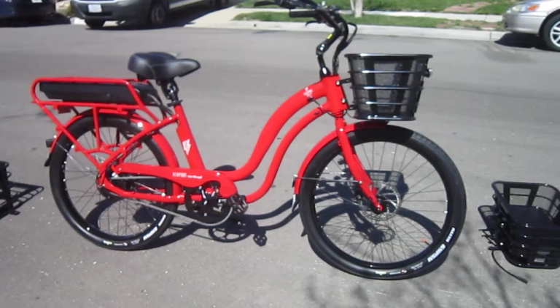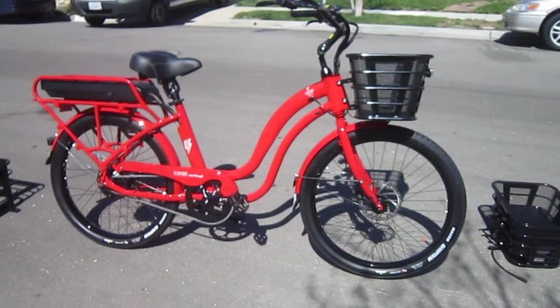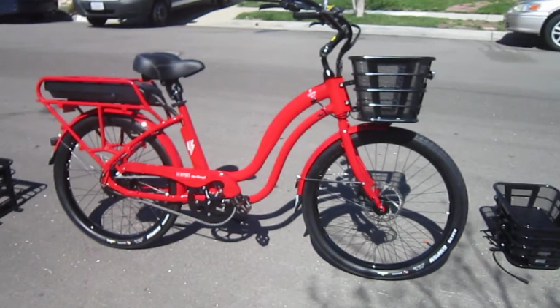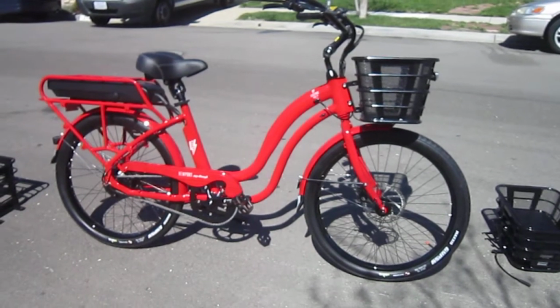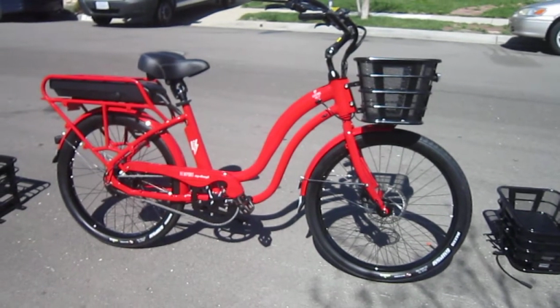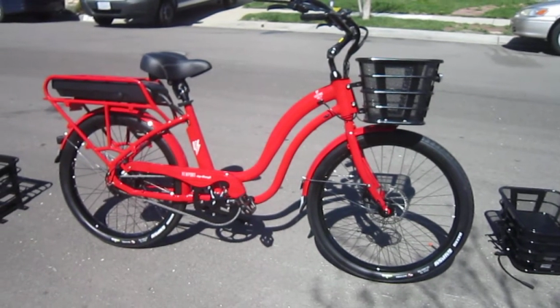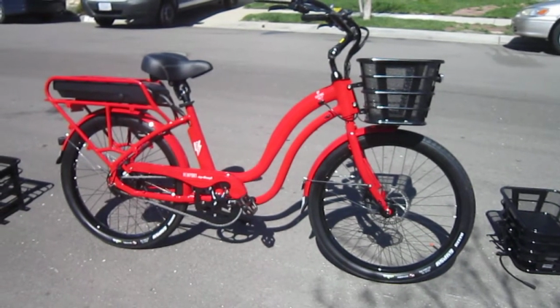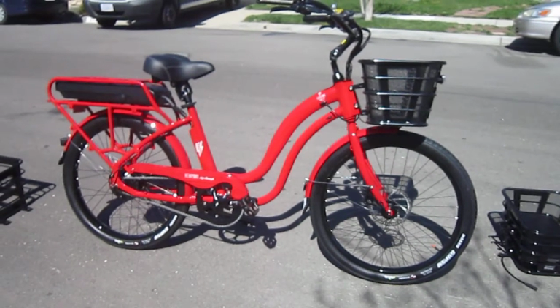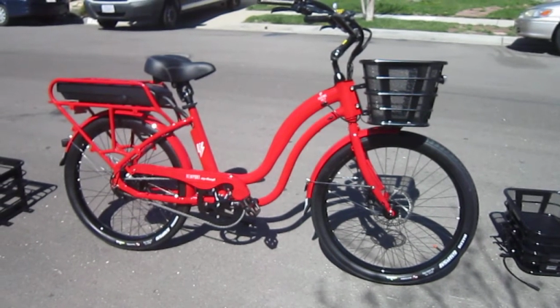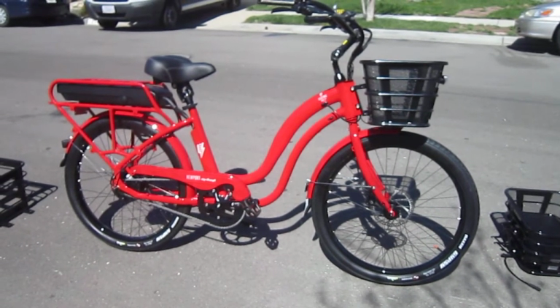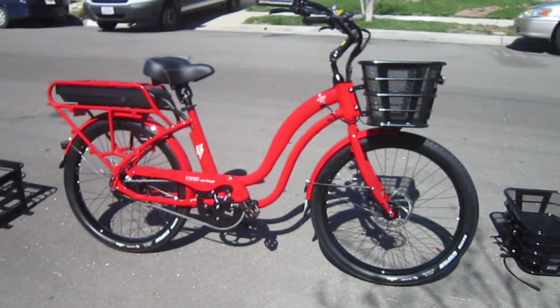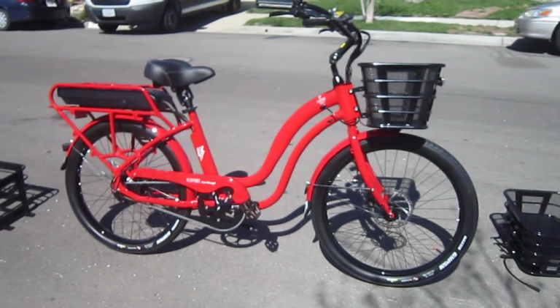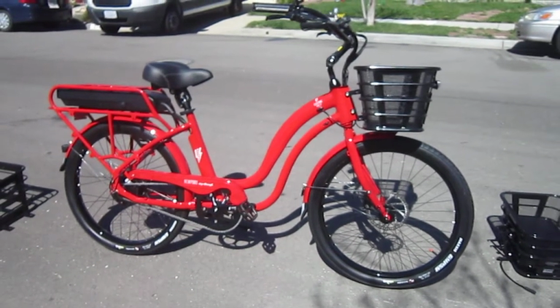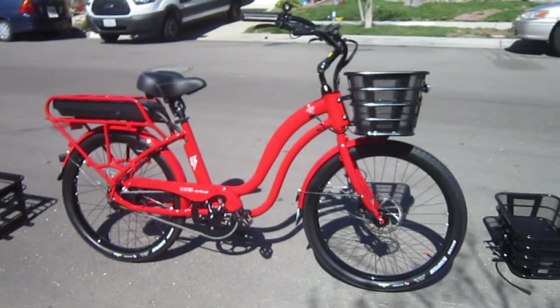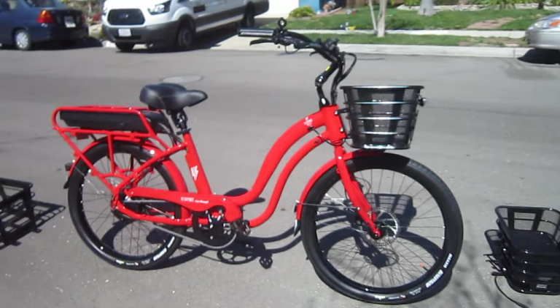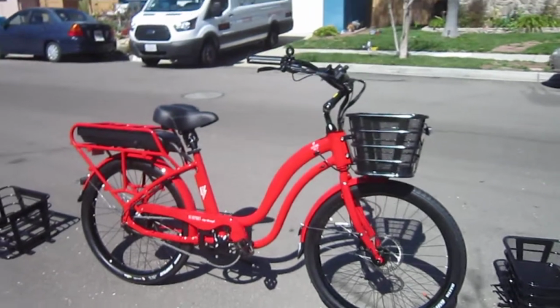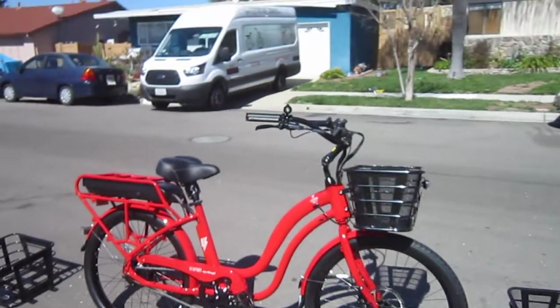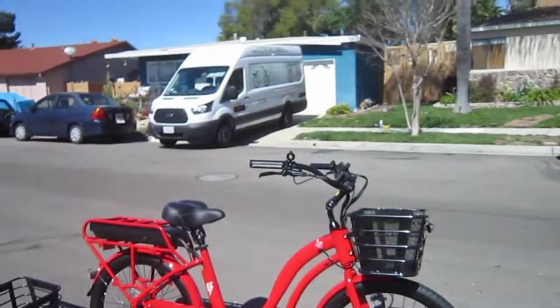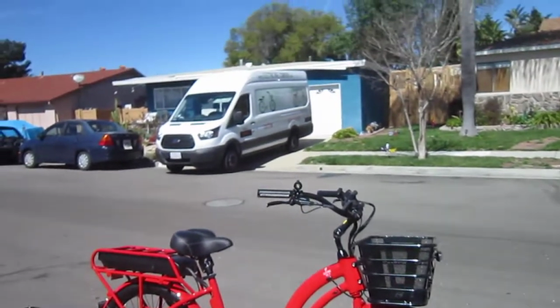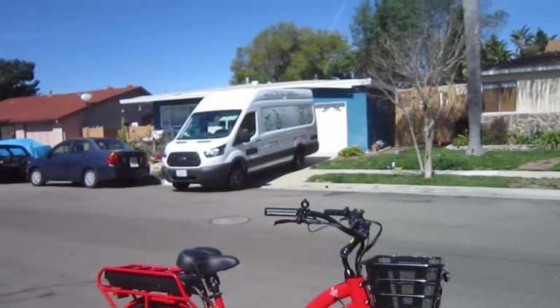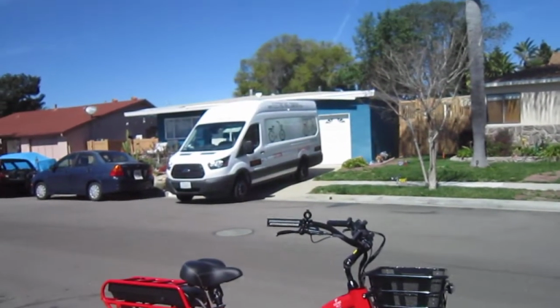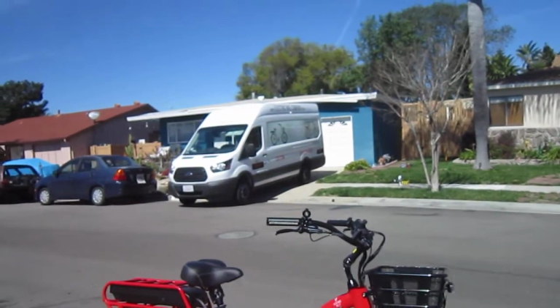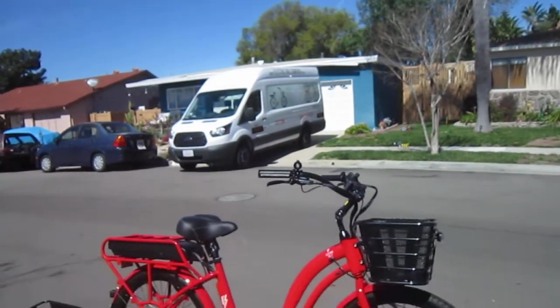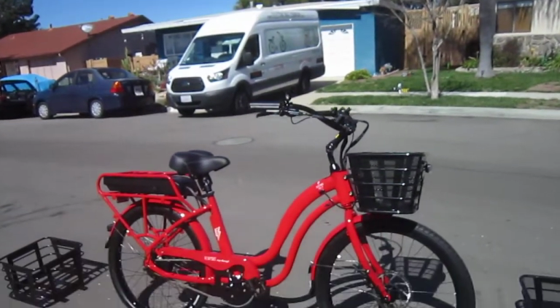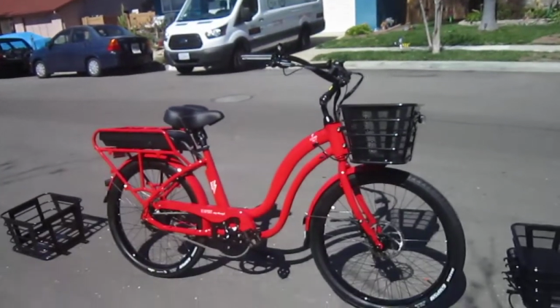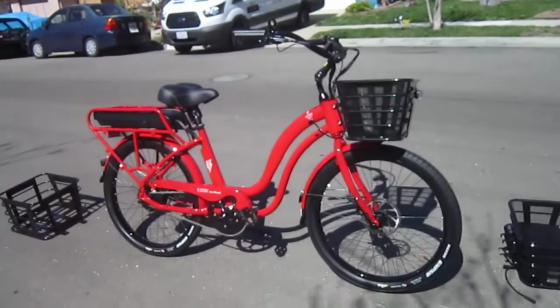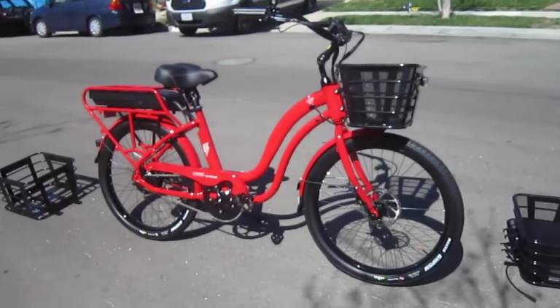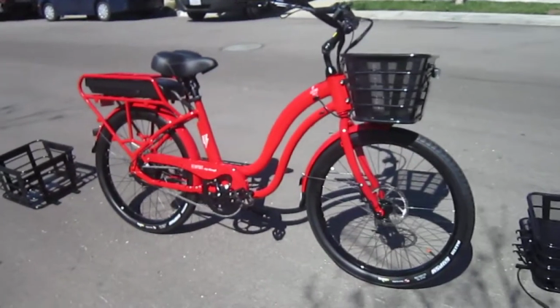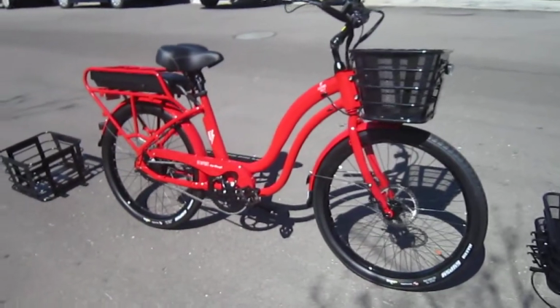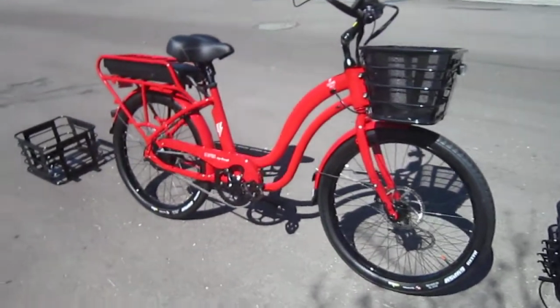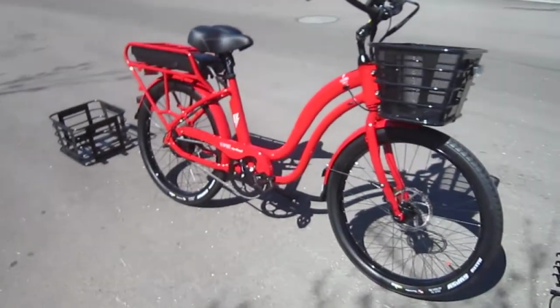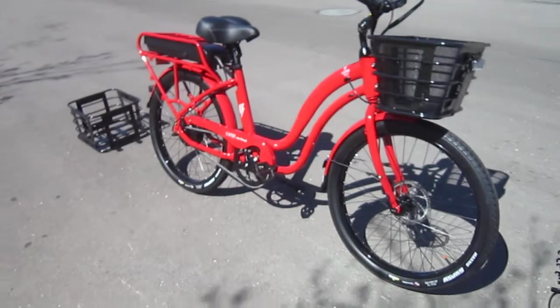Alright, welcome back to Turbo Bob's Bicycle Blog. Today I'm with the Newport Step Through from the Electric Bike Company. They're actually dropping this one off, and that's why I'm doing this early video.